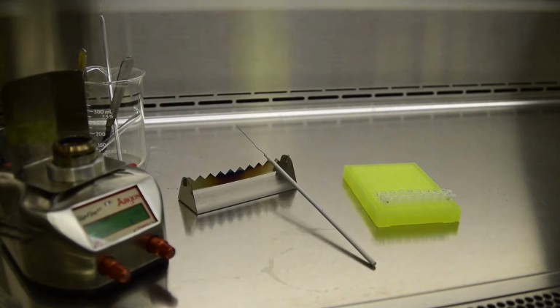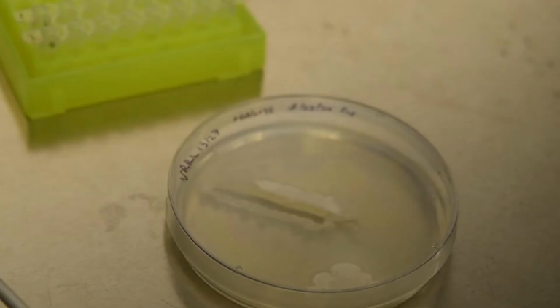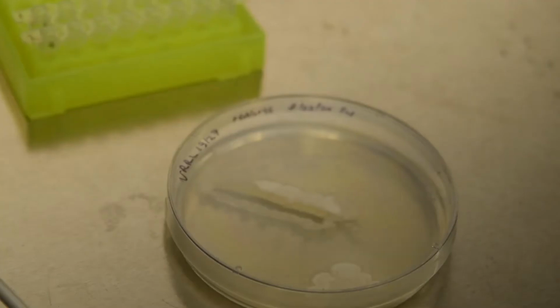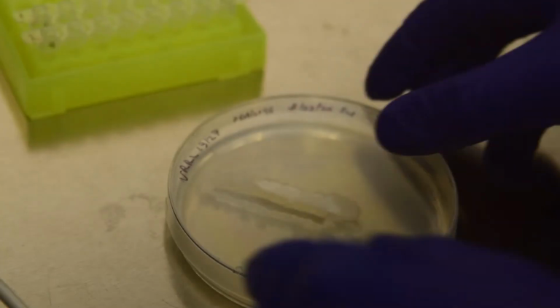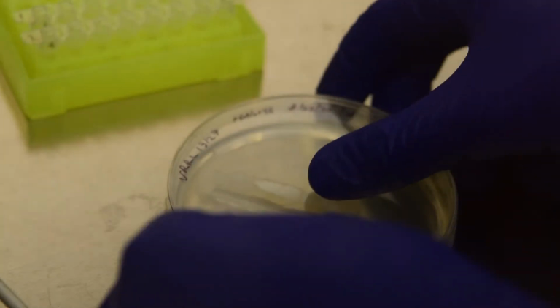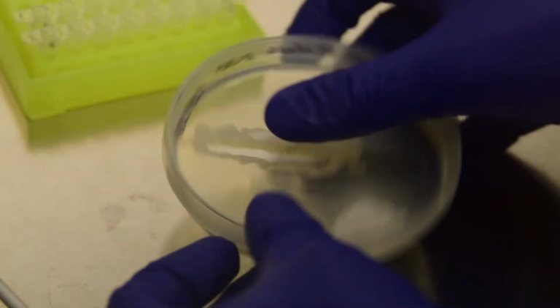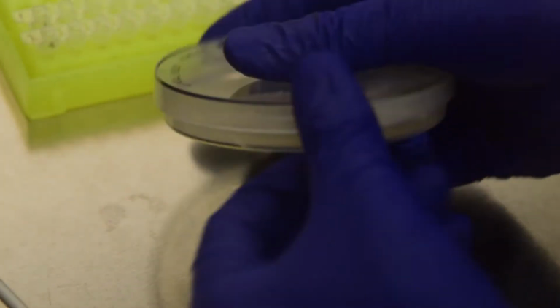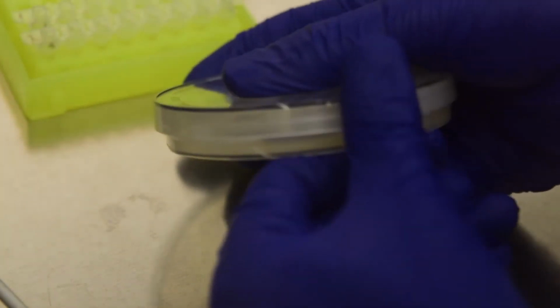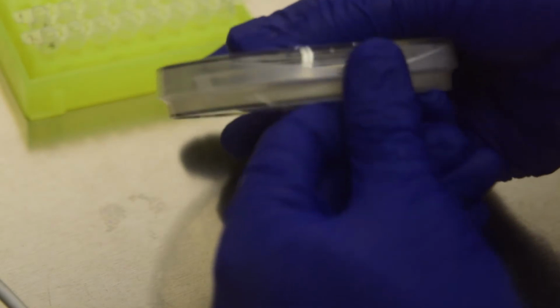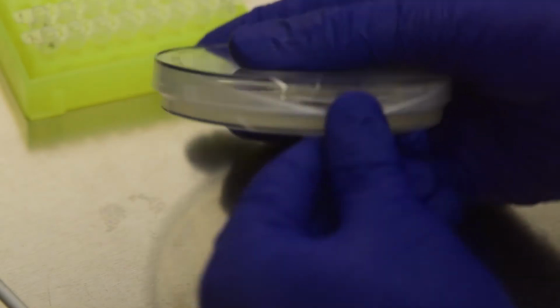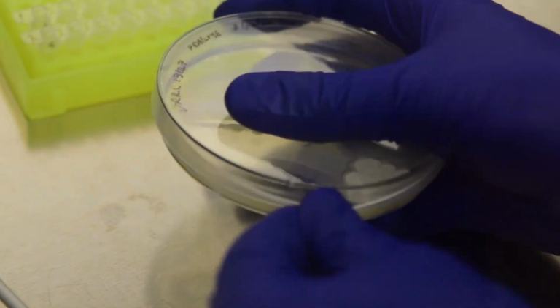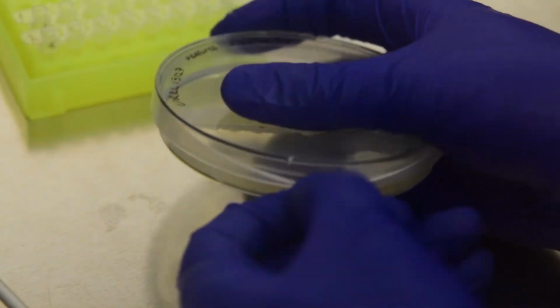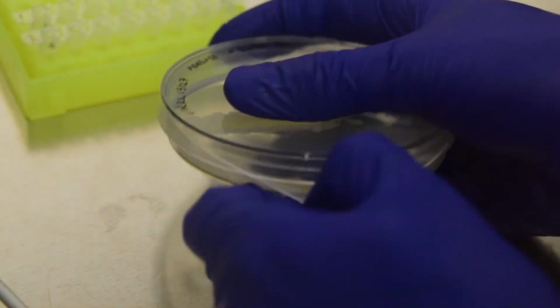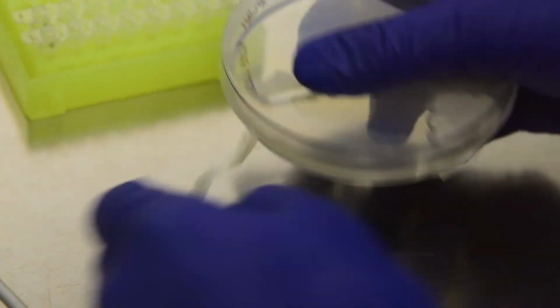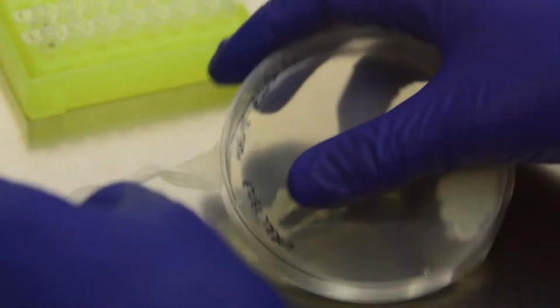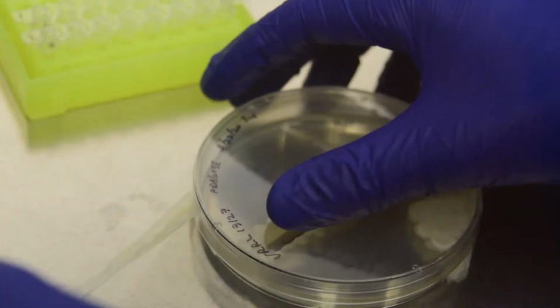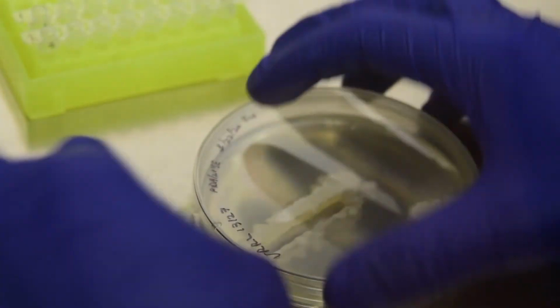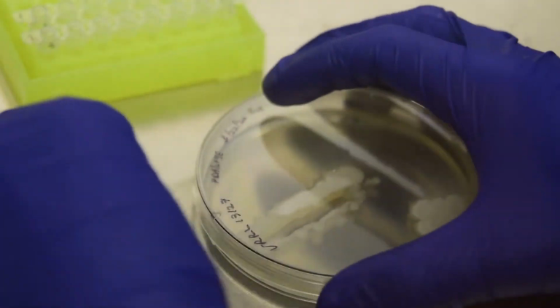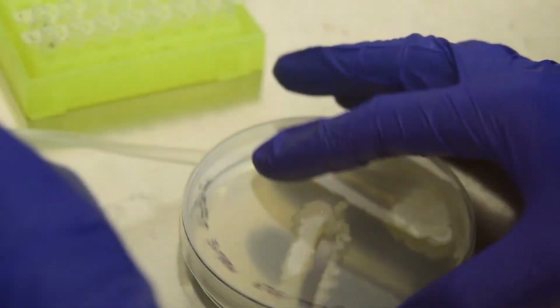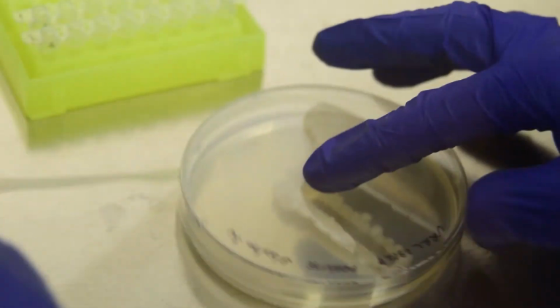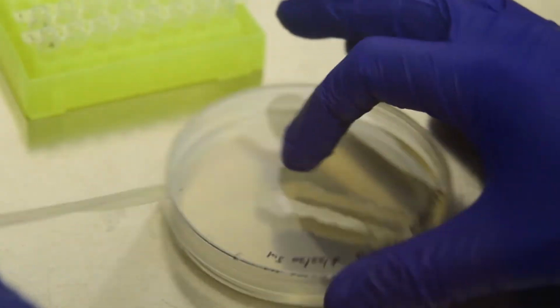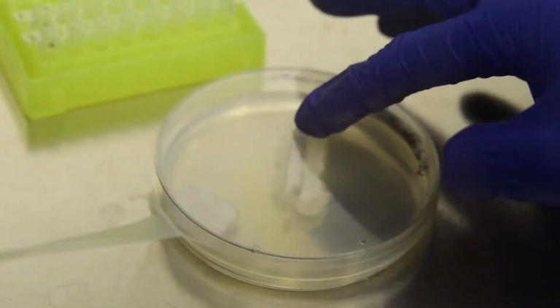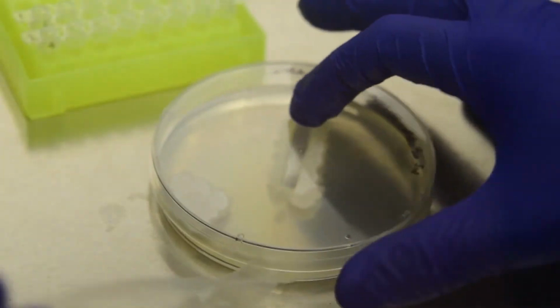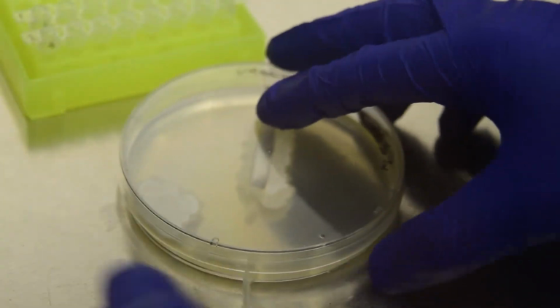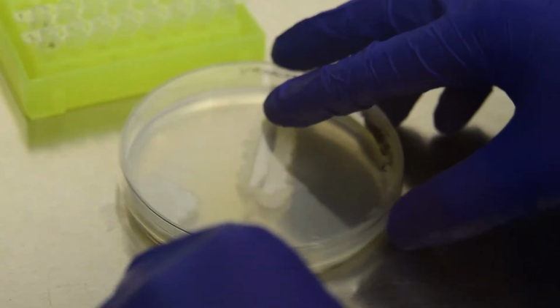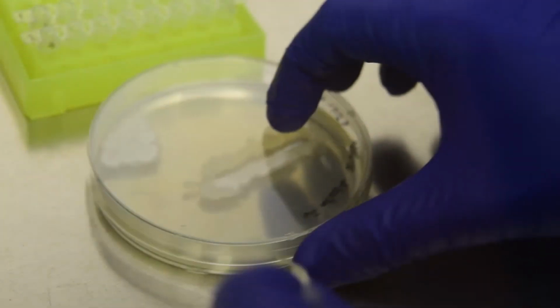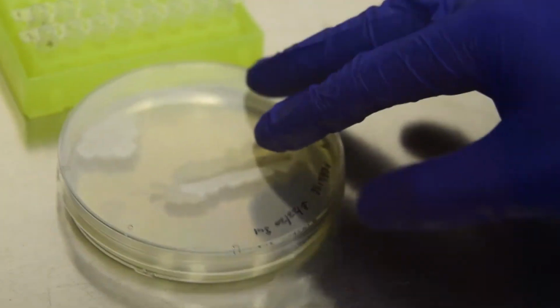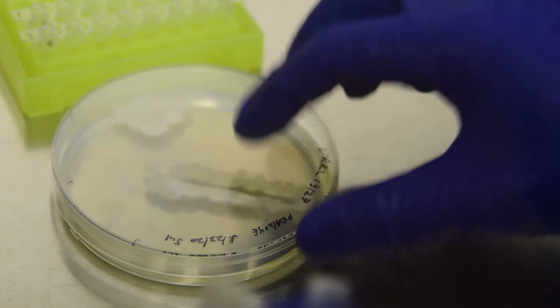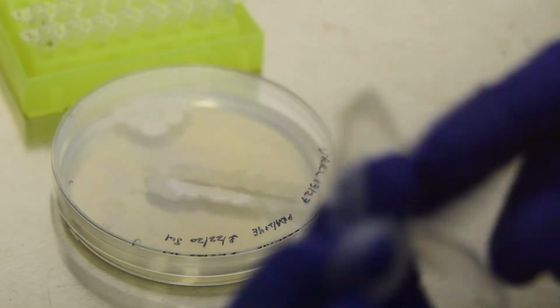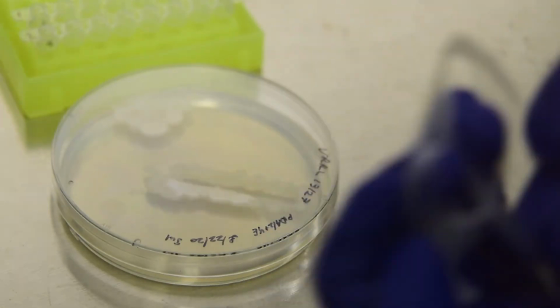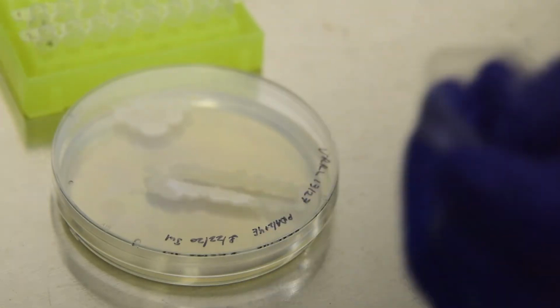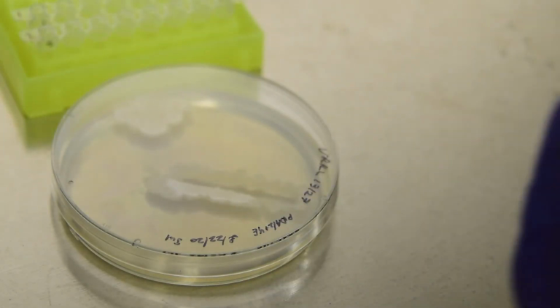Open the sample plates in the hood and remove the lid. Place the lid open side up in the hood. Using a needle, wire, or forceps, remove a small piece of tissue.